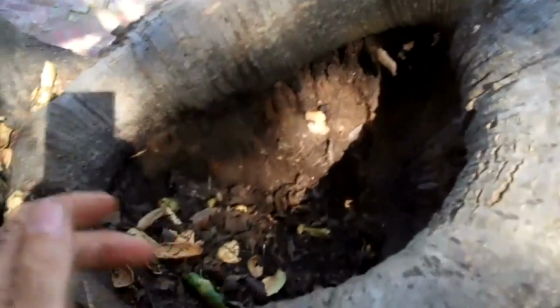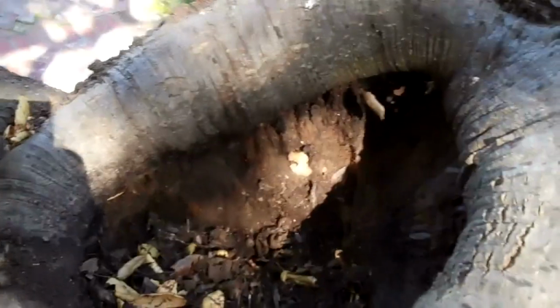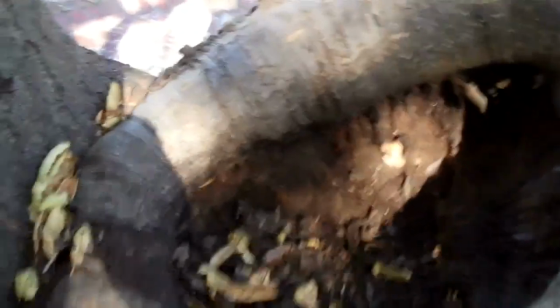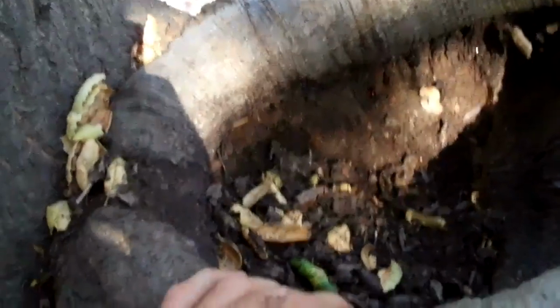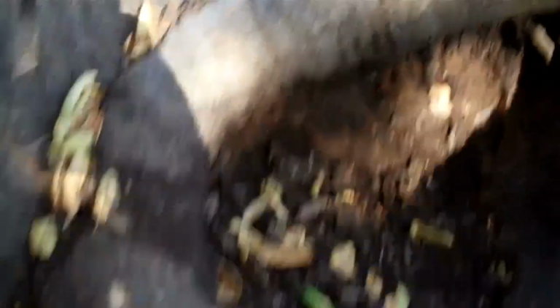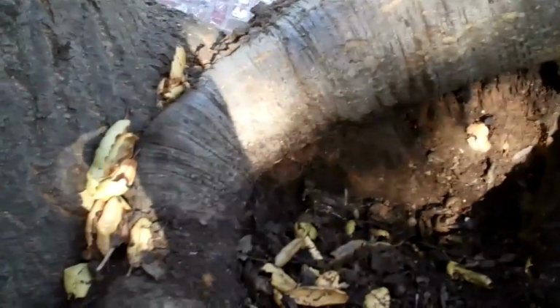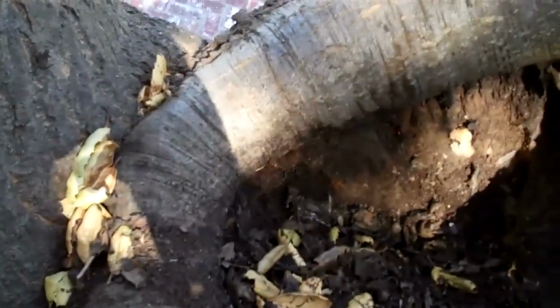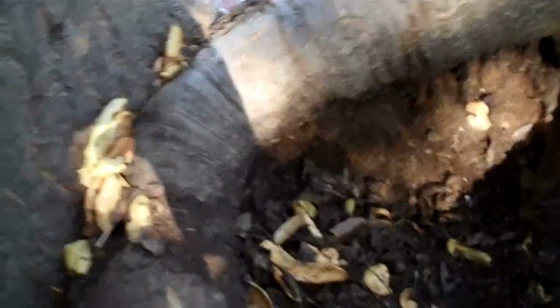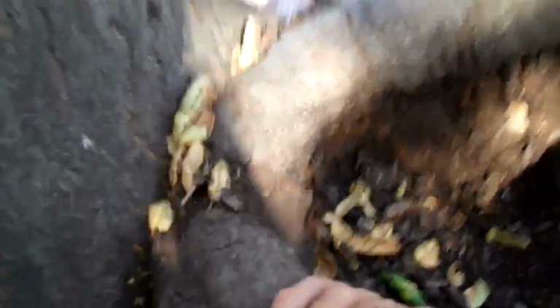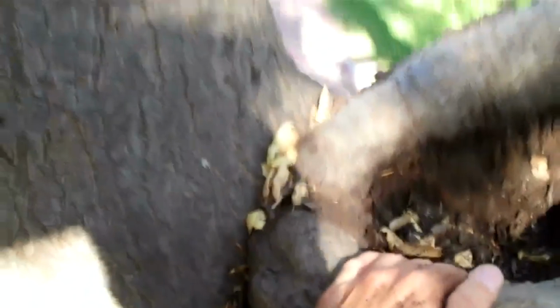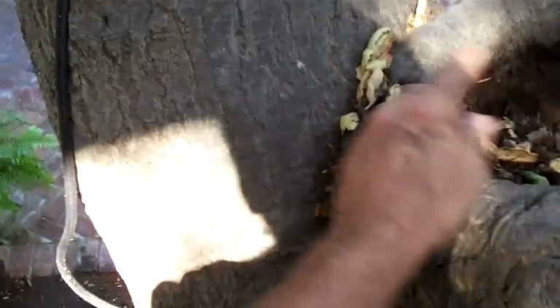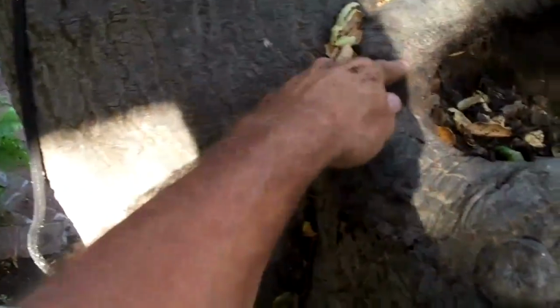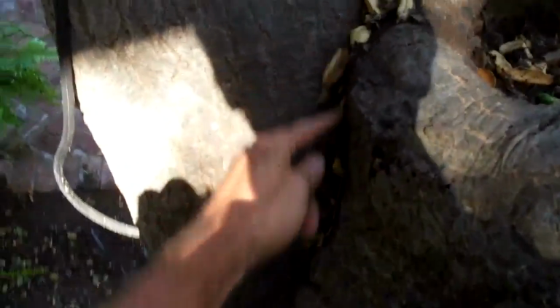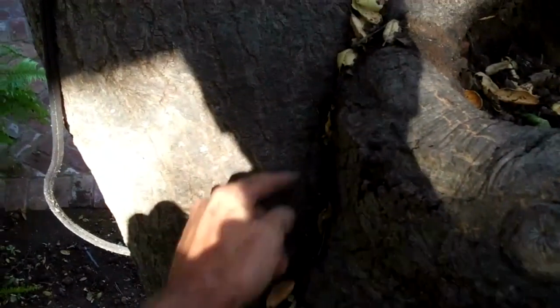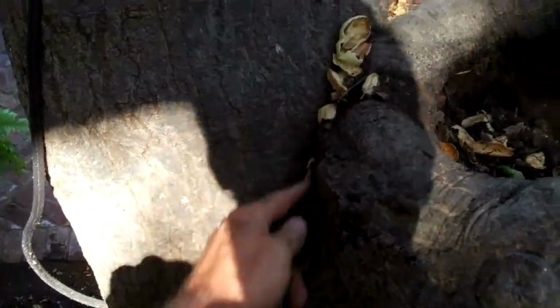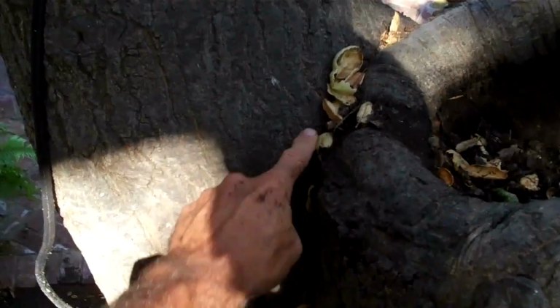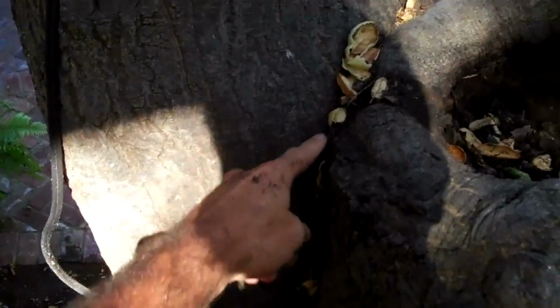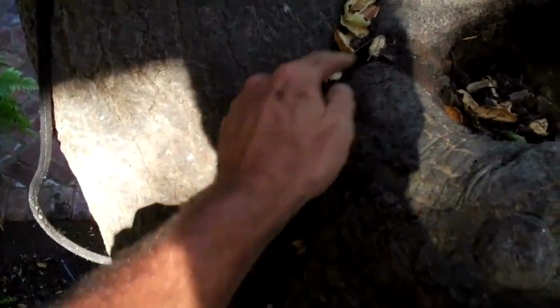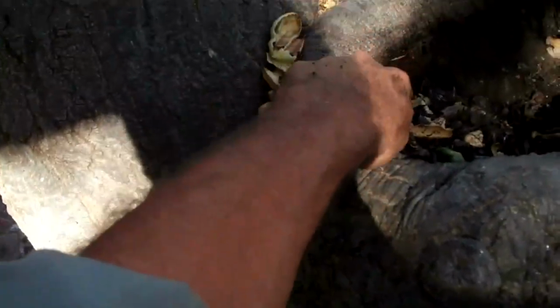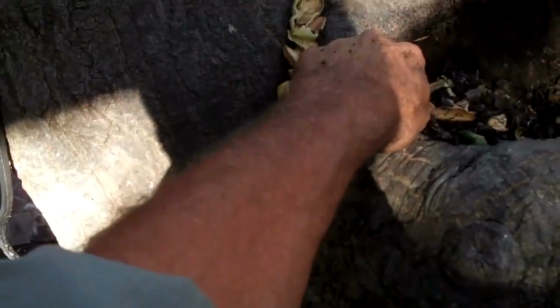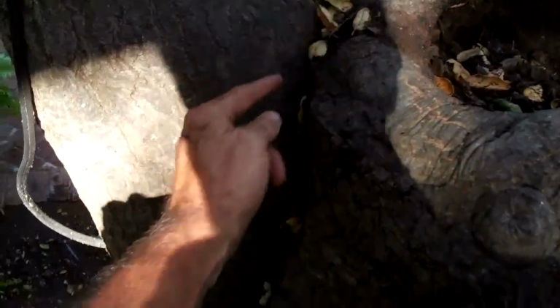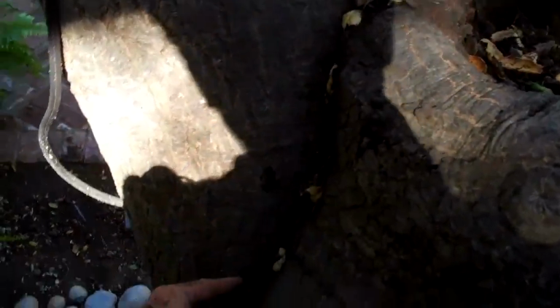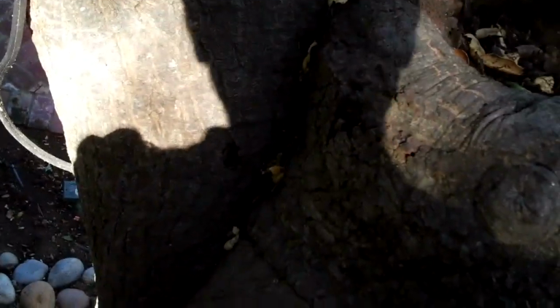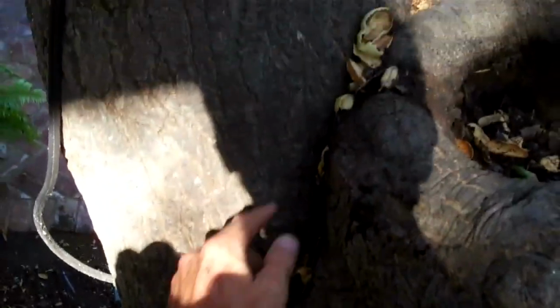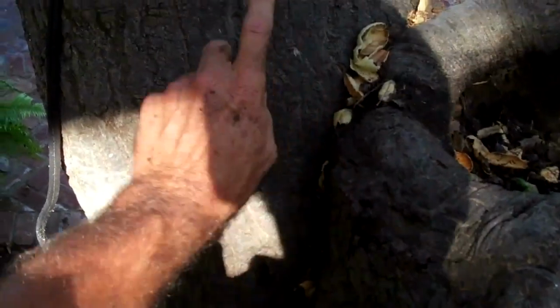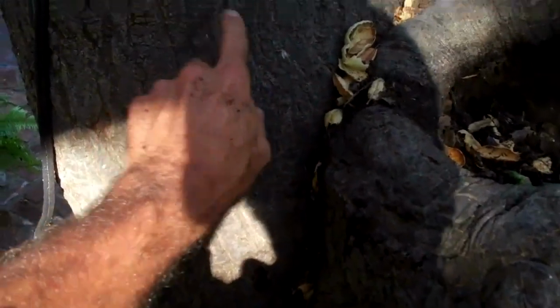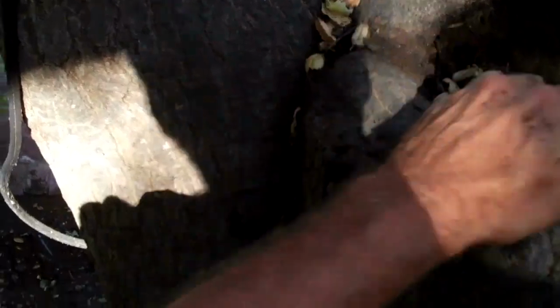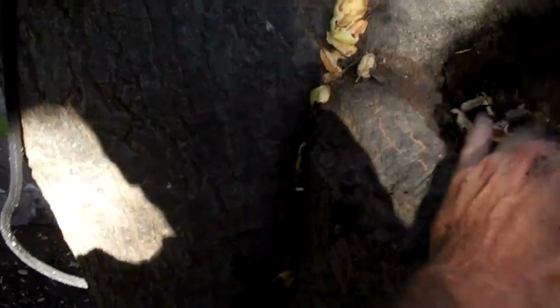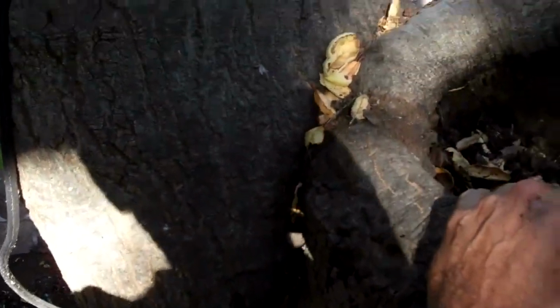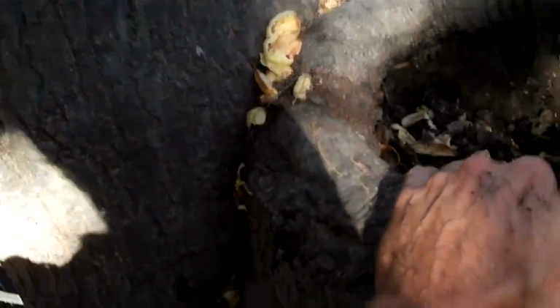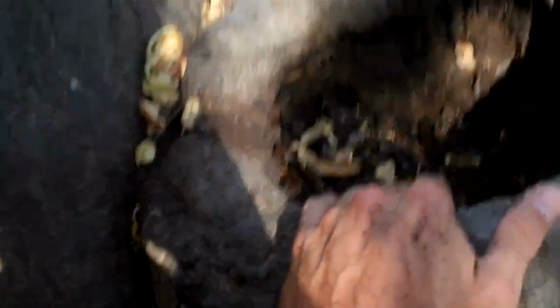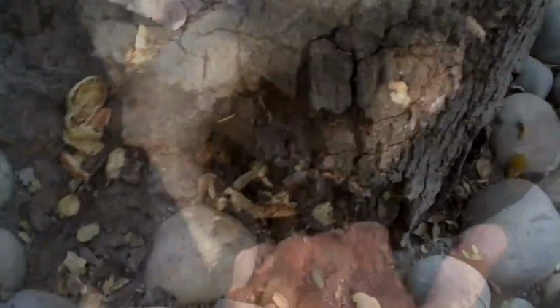My concern is that this cavity extends all the way out and is creating a weakness on this very large limb. The backside over here and where this is attached — the possibility of this limb failing is very real.